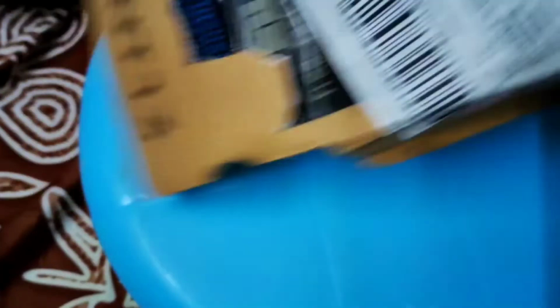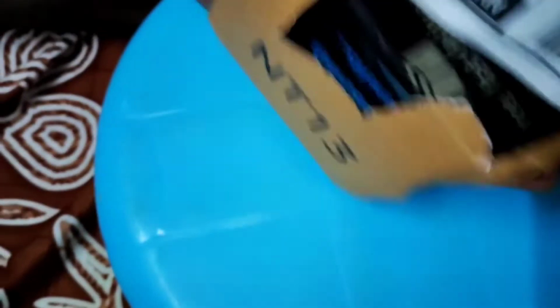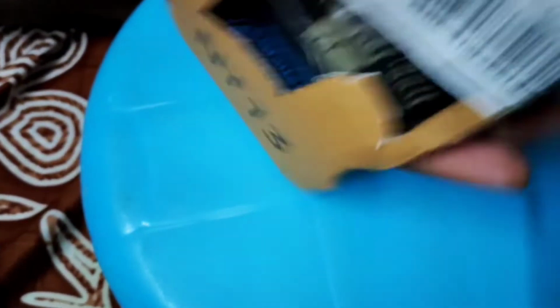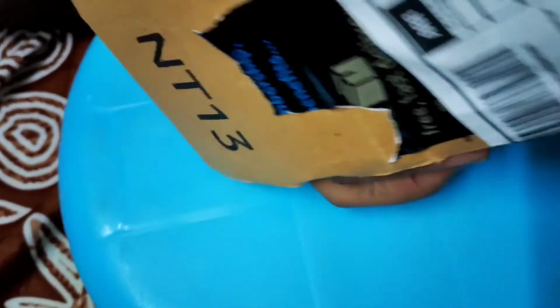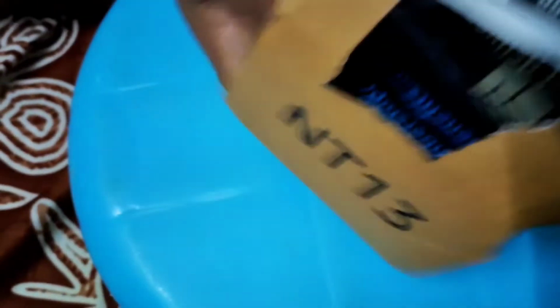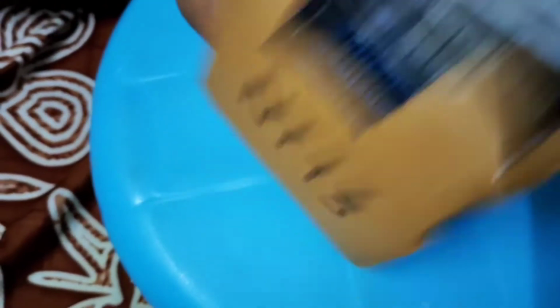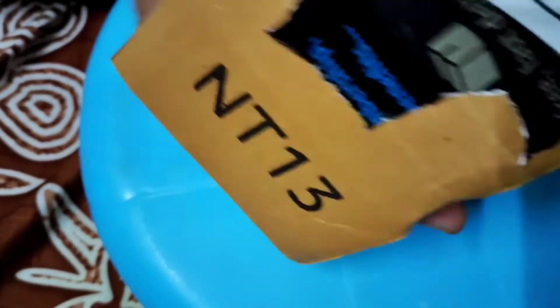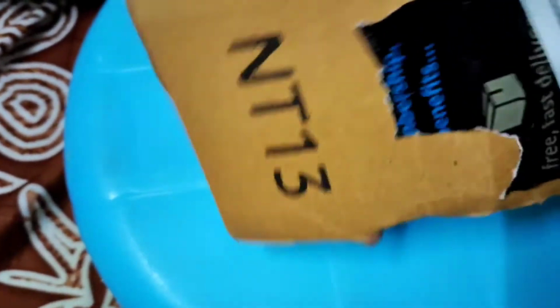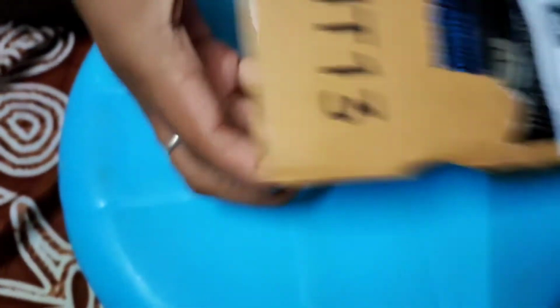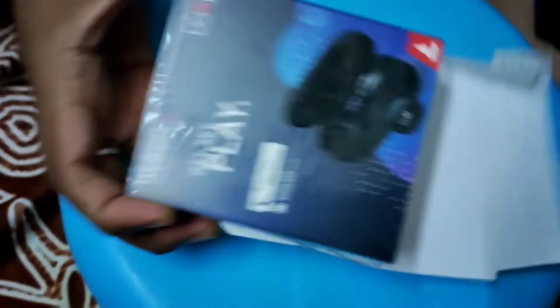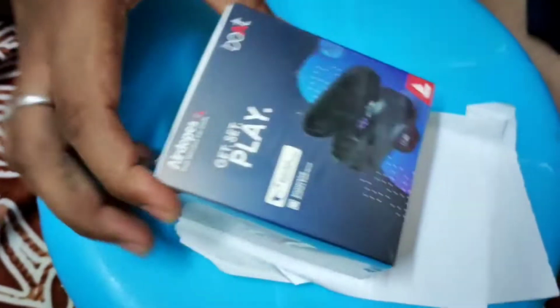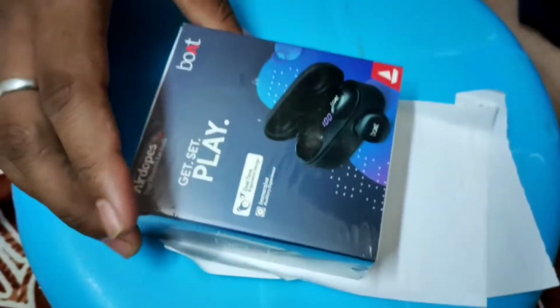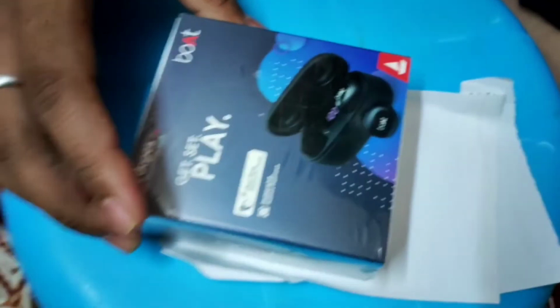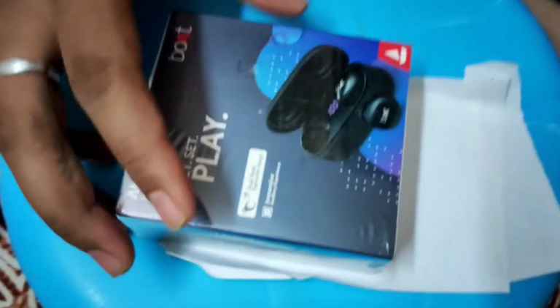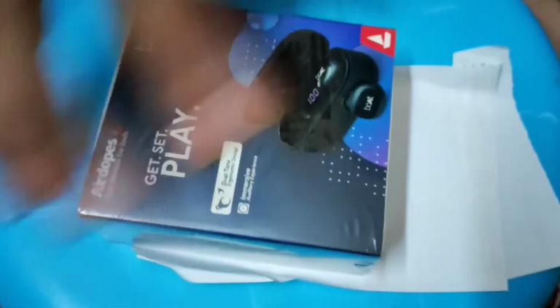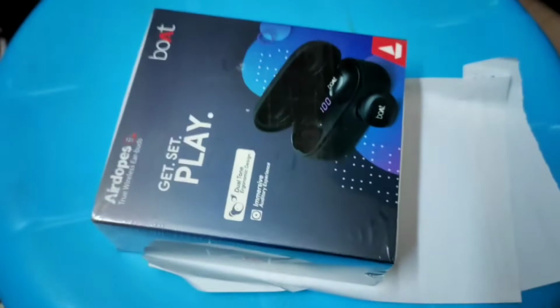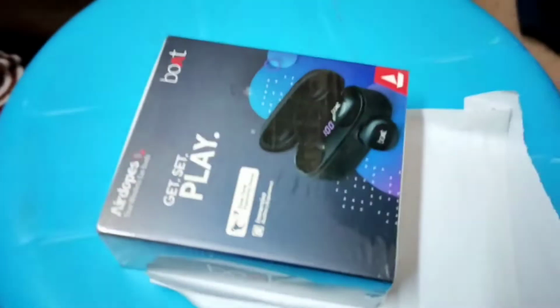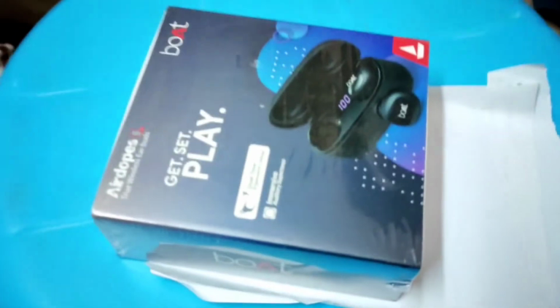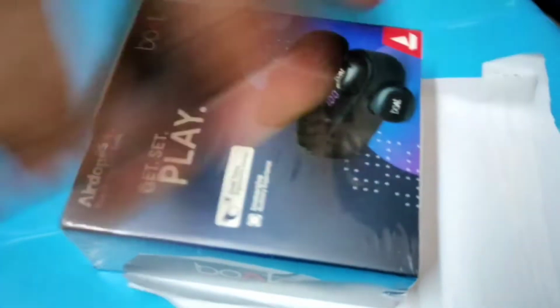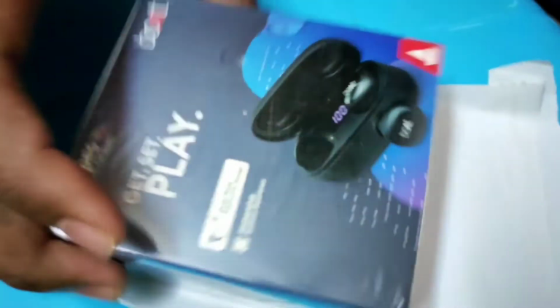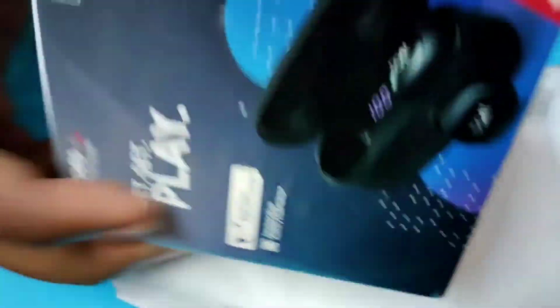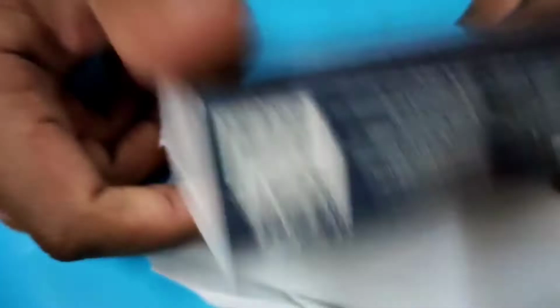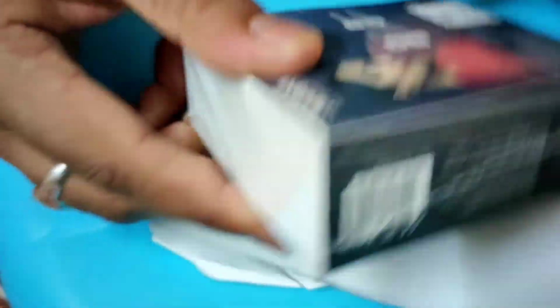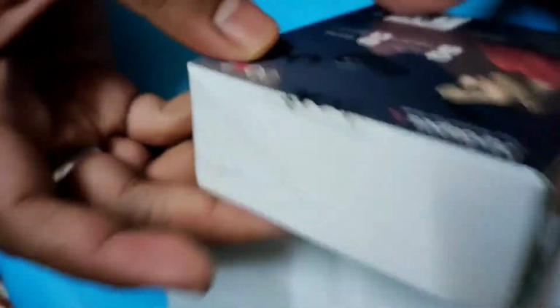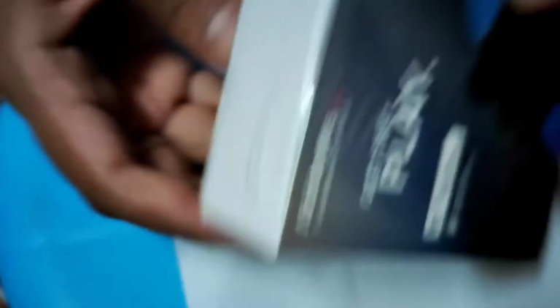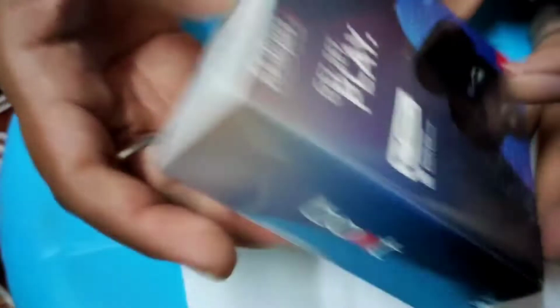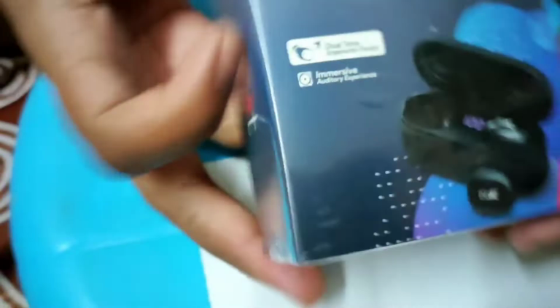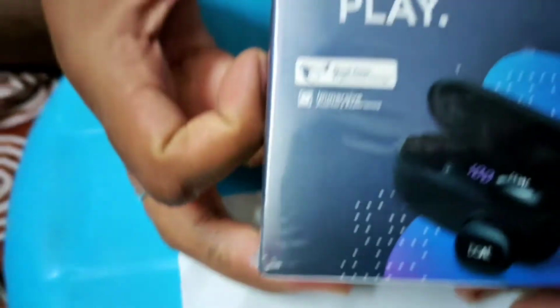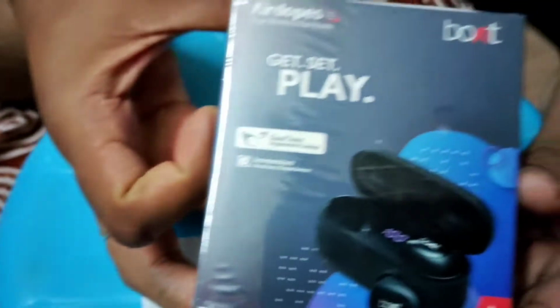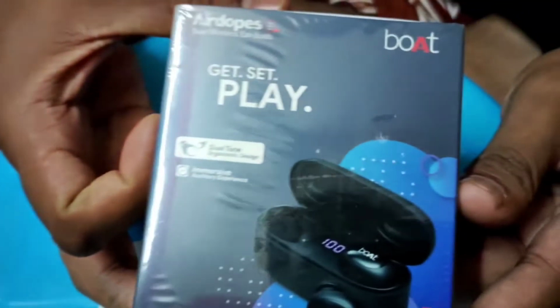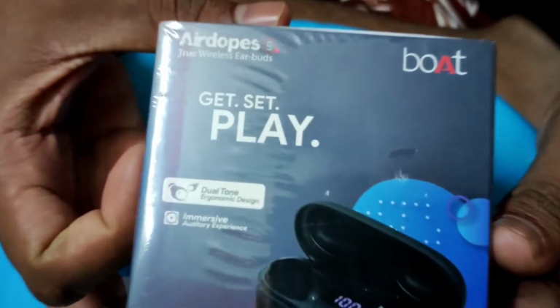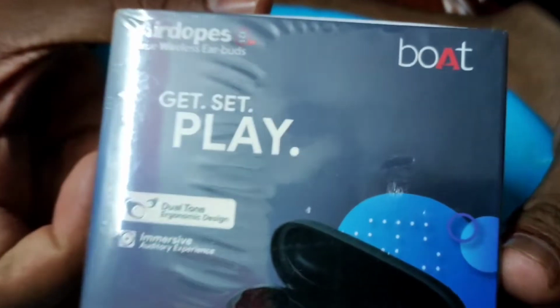I bought this item on Amazon. I will buy this at an offer price, and I will show you the packaging.